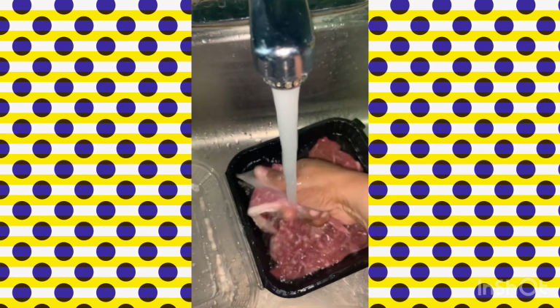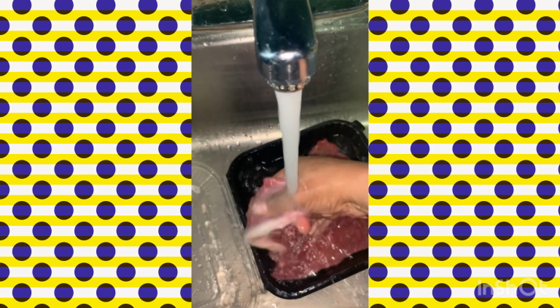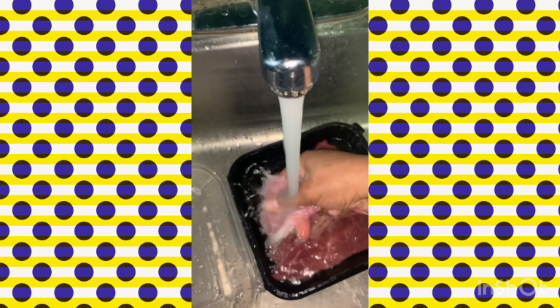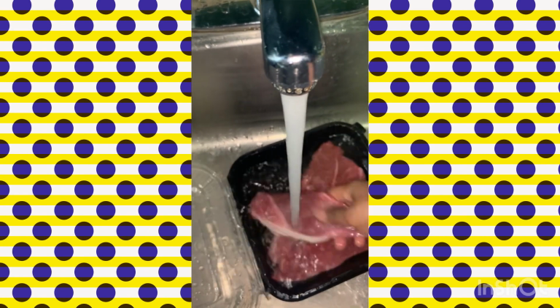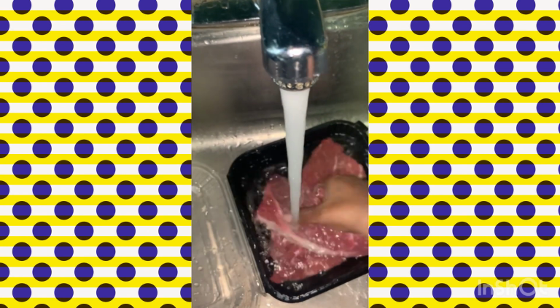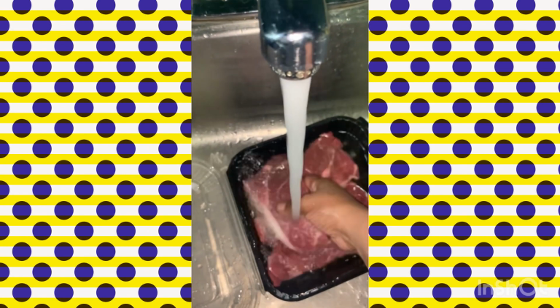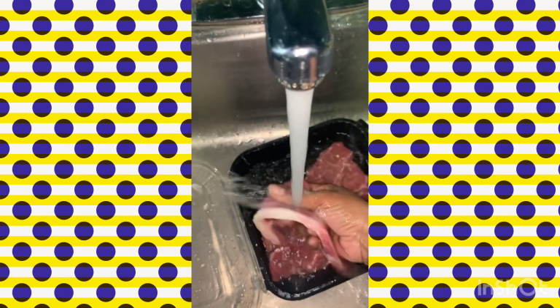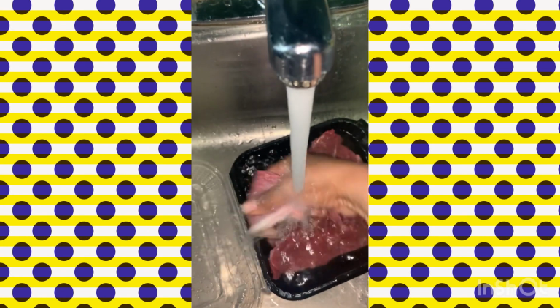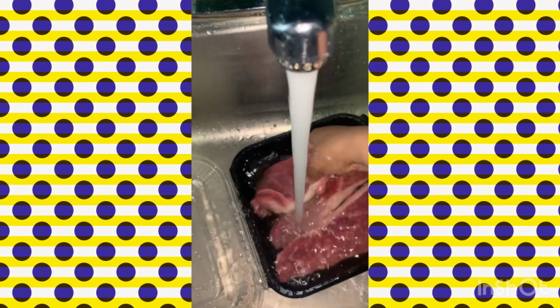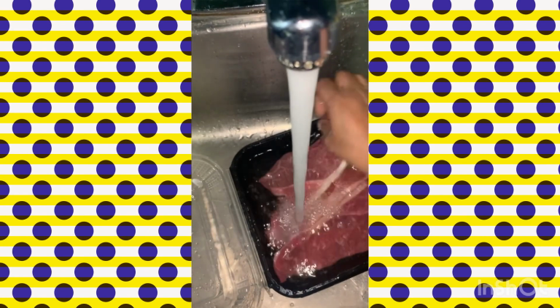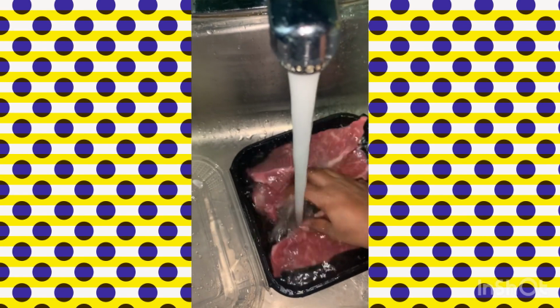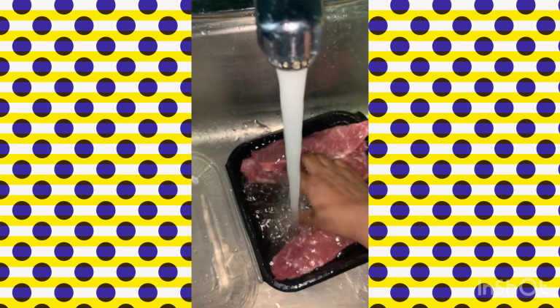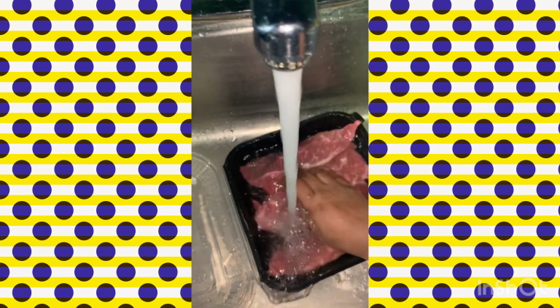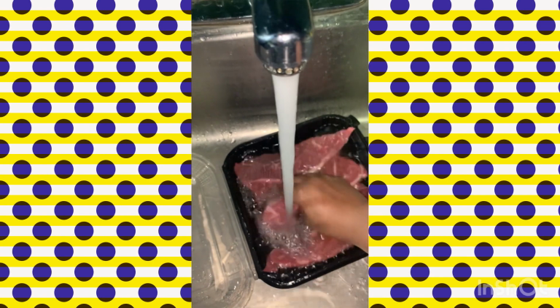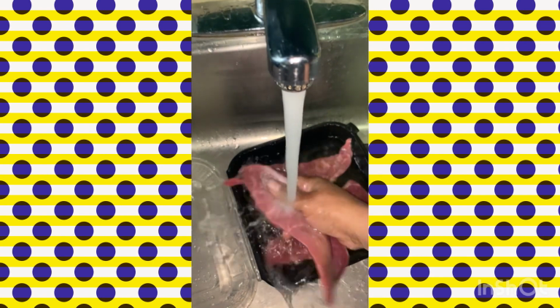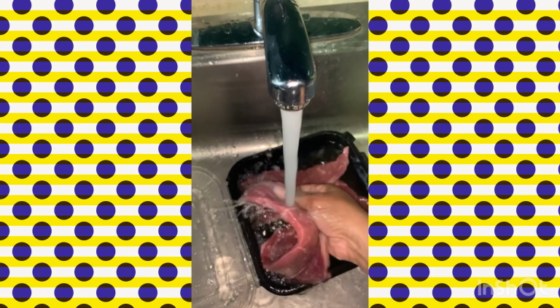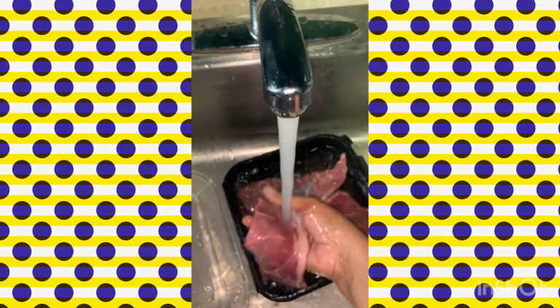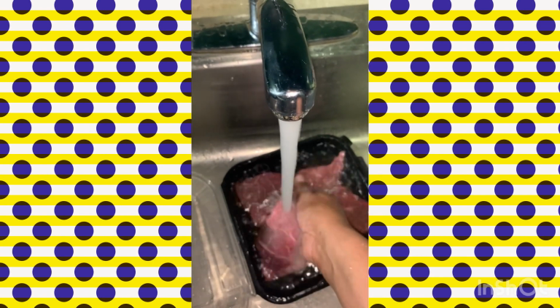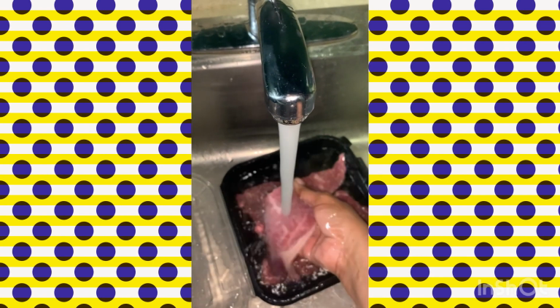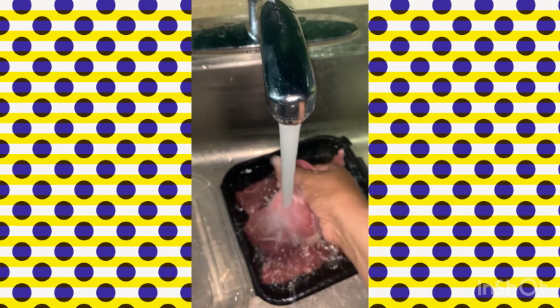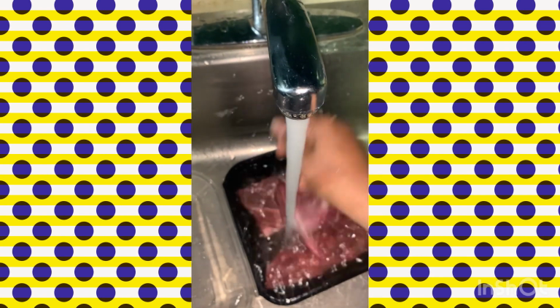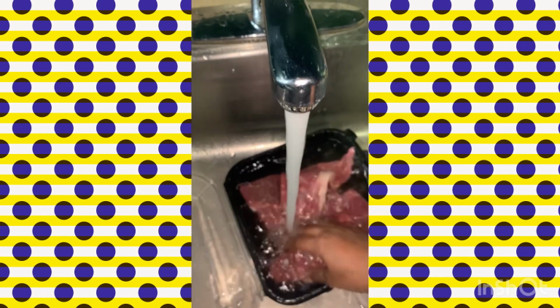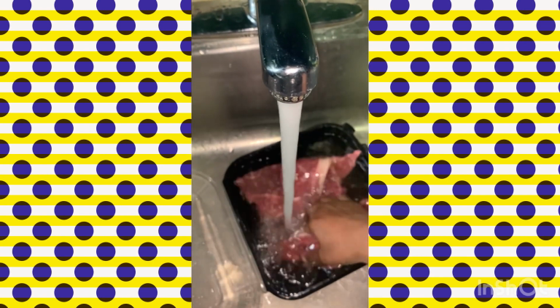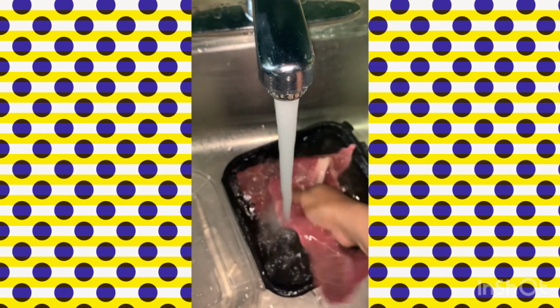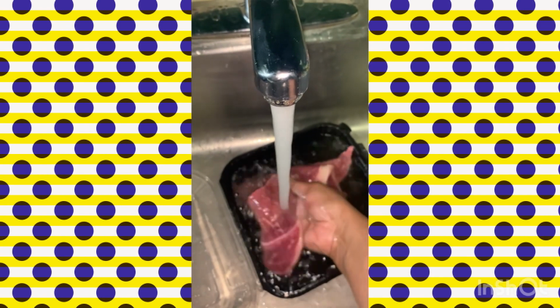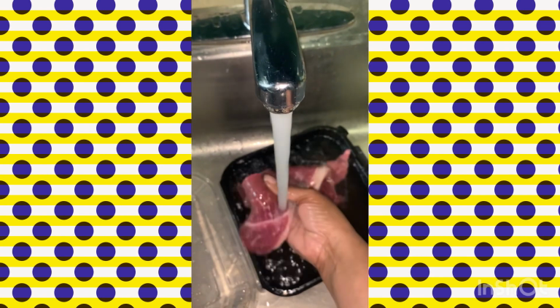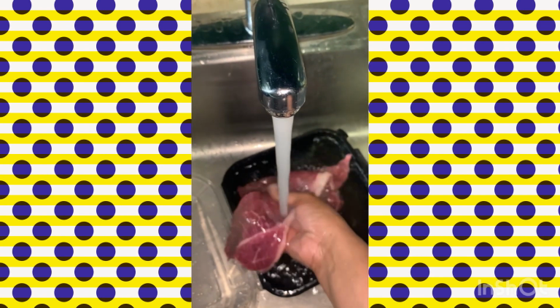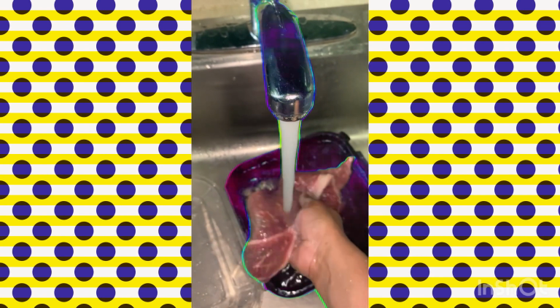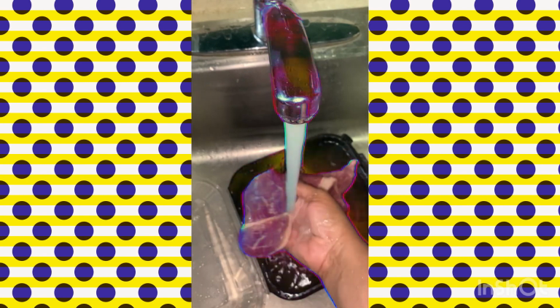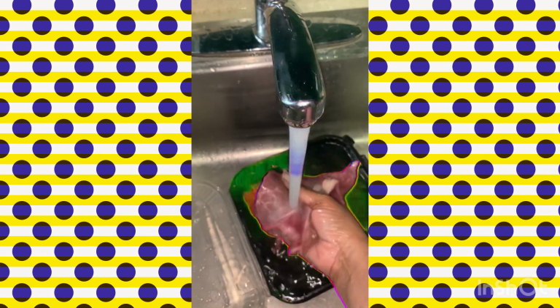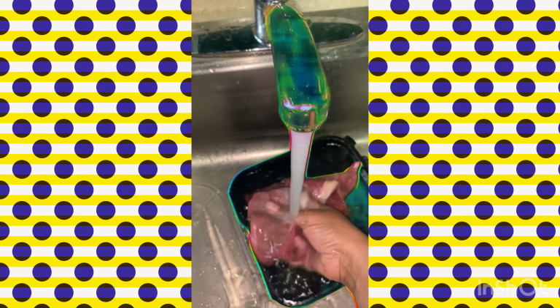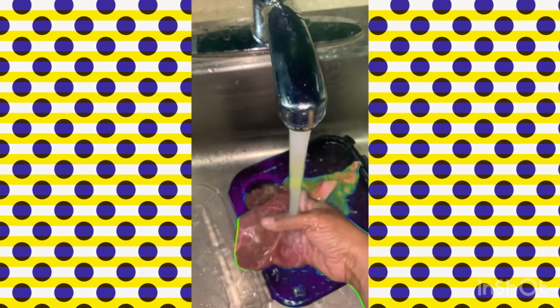So this is what he's eating tomorrow. What I'm doing is cleaning it — I'm going to marinate it. That's what I do.